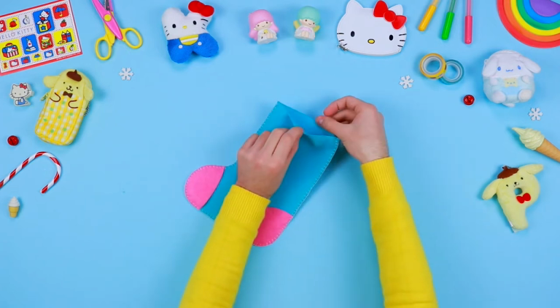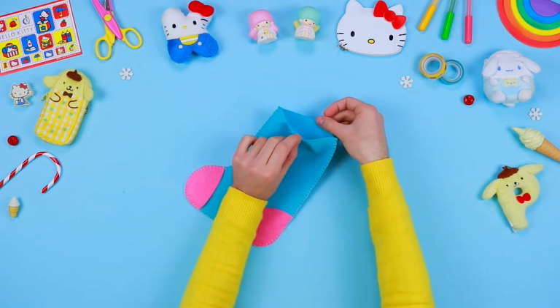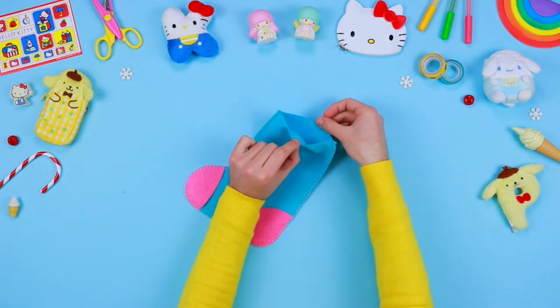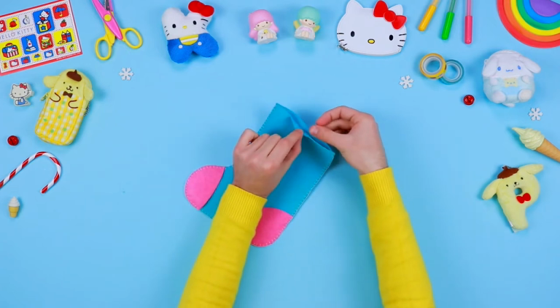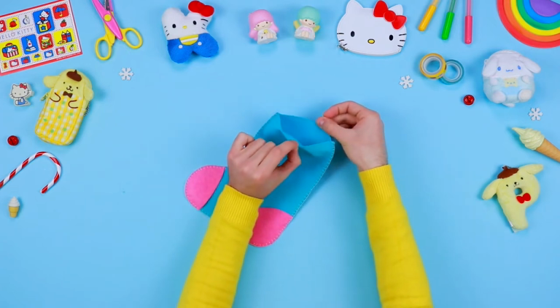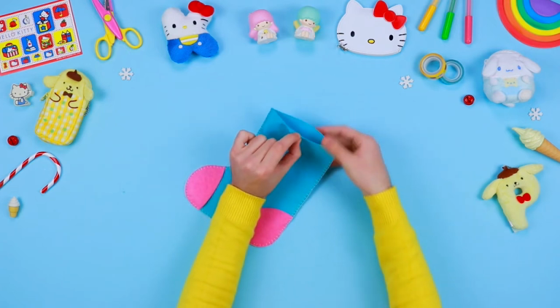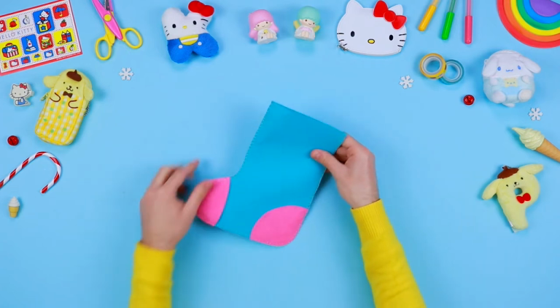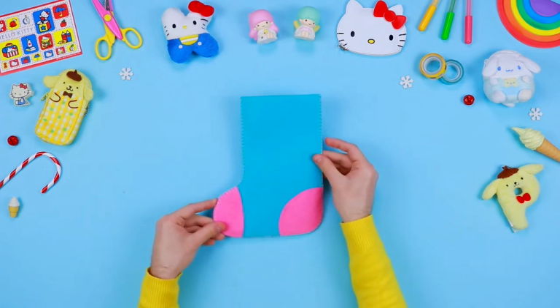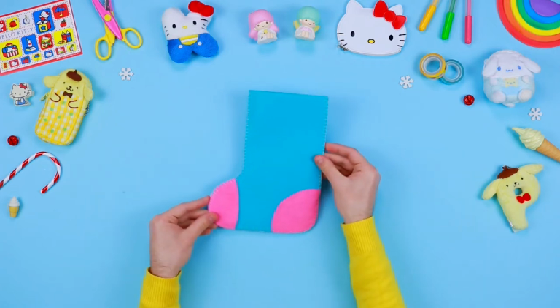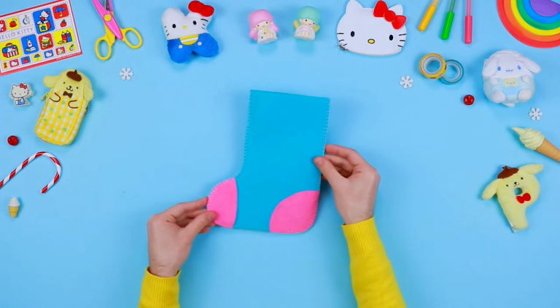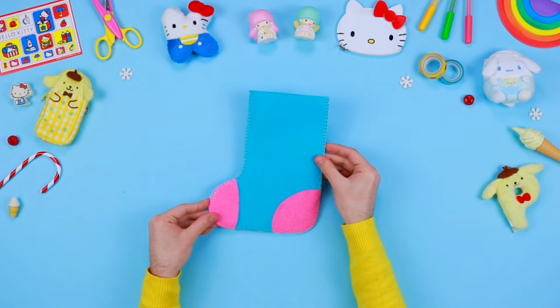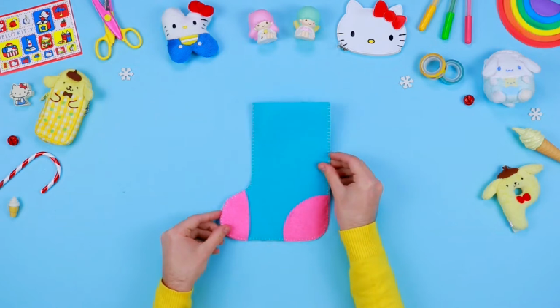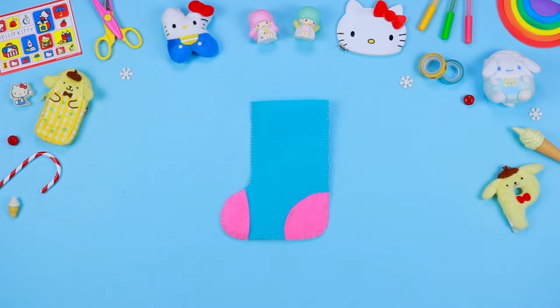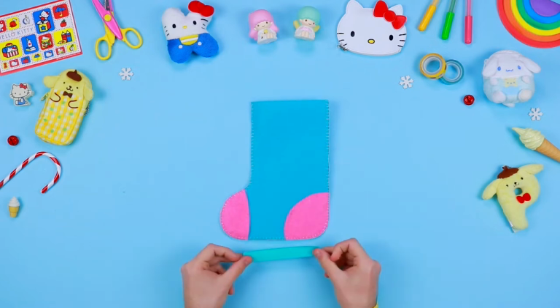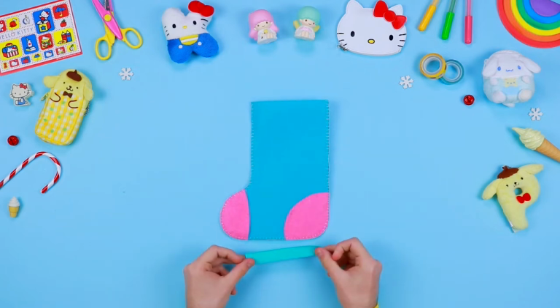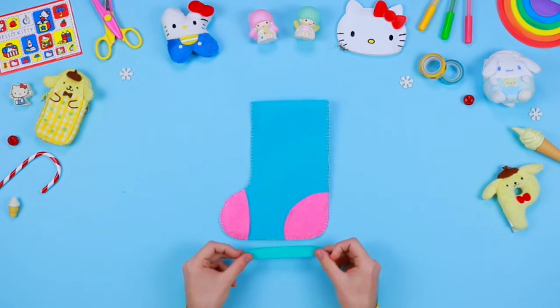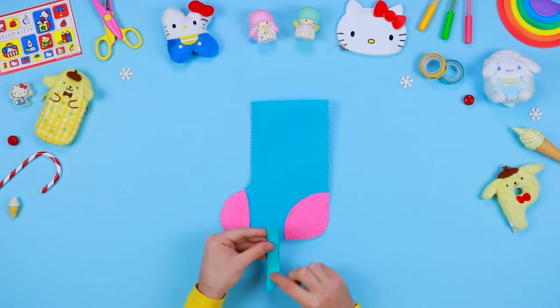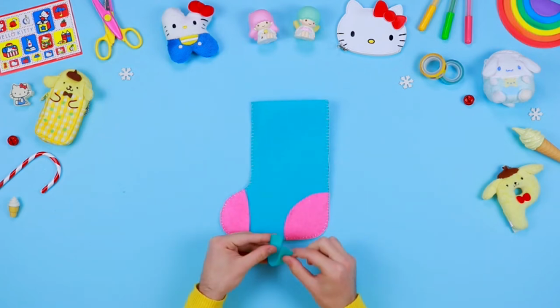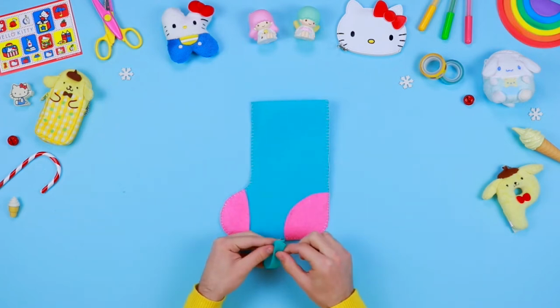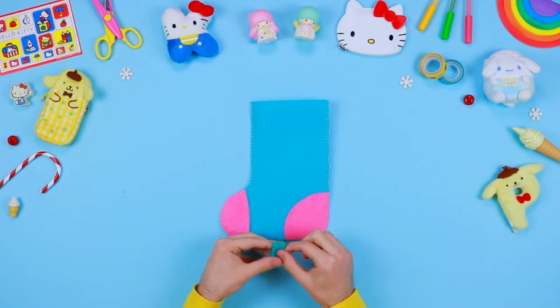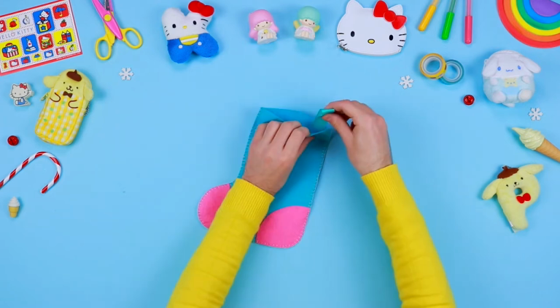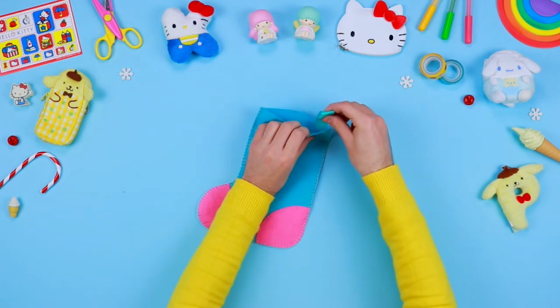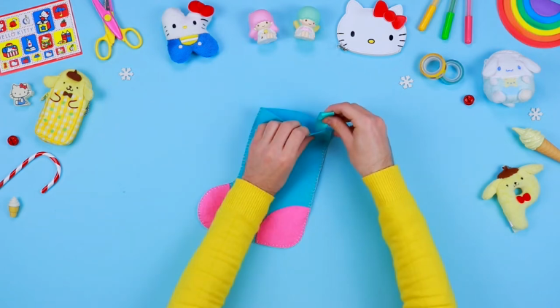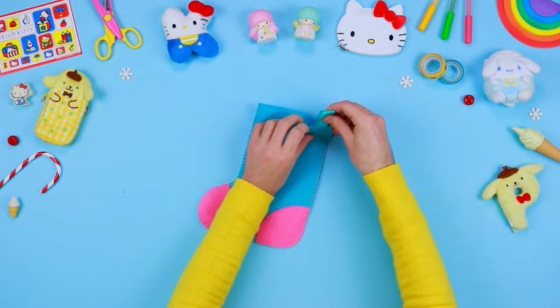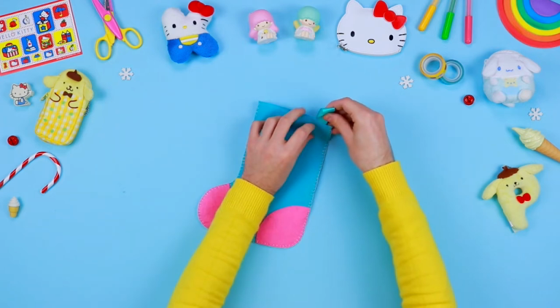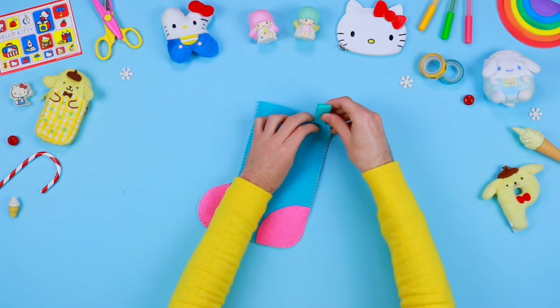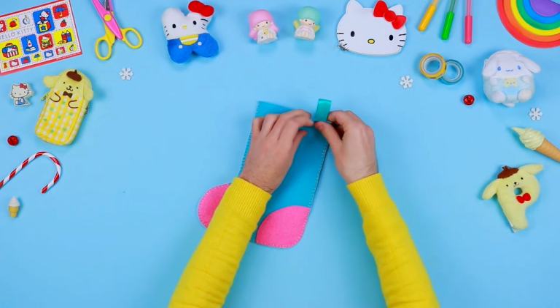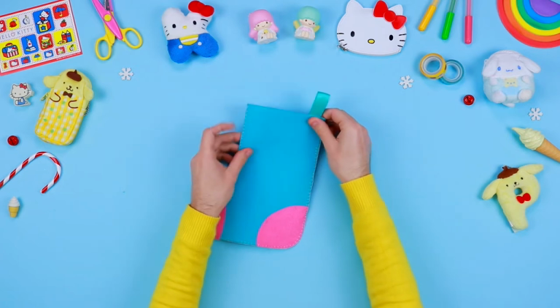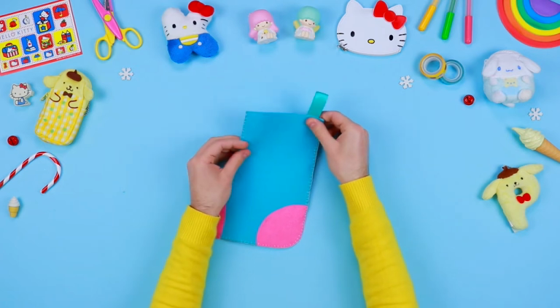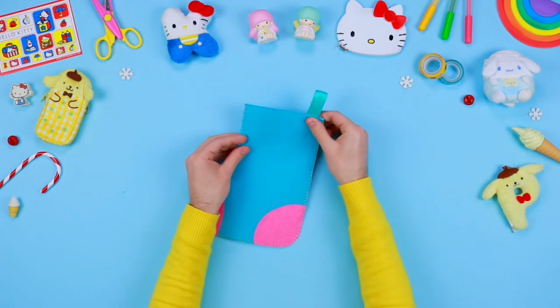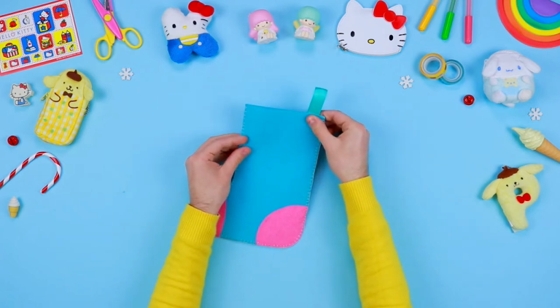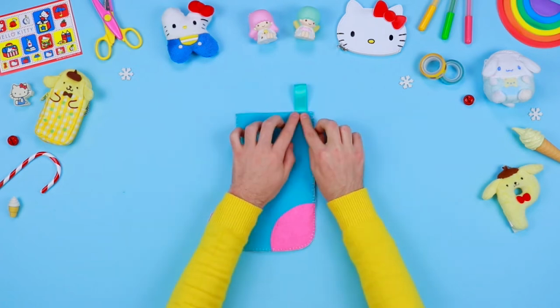You need the open upper side to fill your stocking up with all kinds of delicious Christmas sweets. Cut some coloured ribbon and fix it inside the stocking with some glue — it will be very useful to hang your Christmas stocking wherever you want.